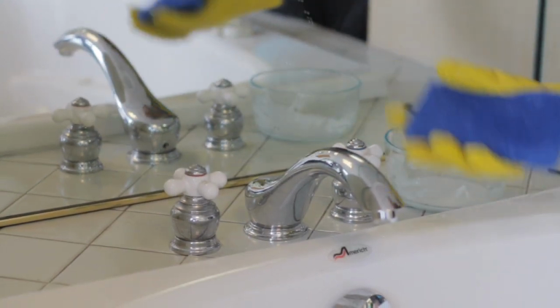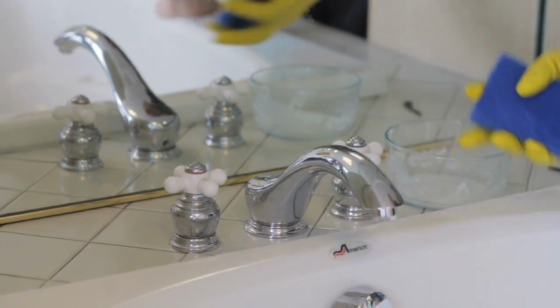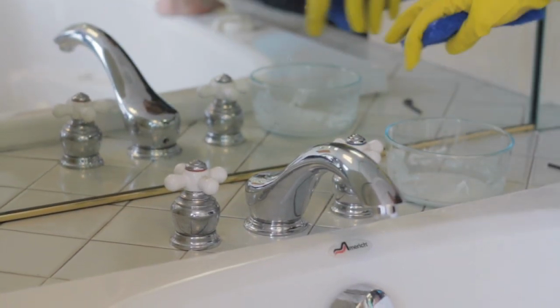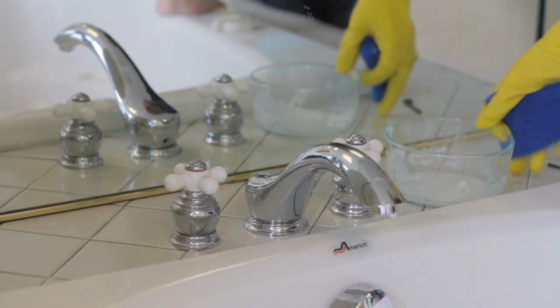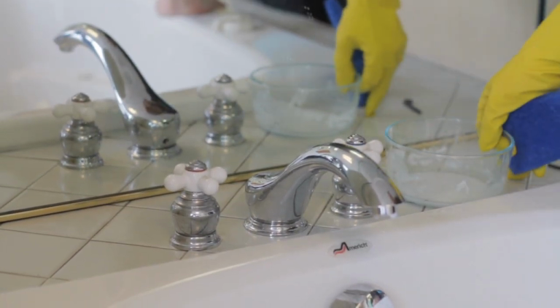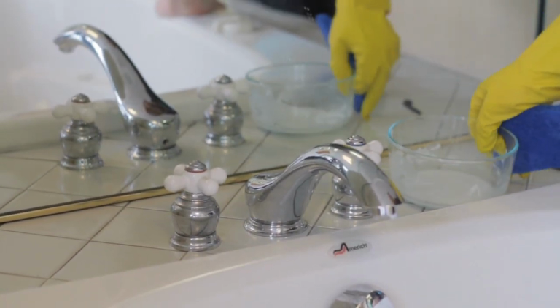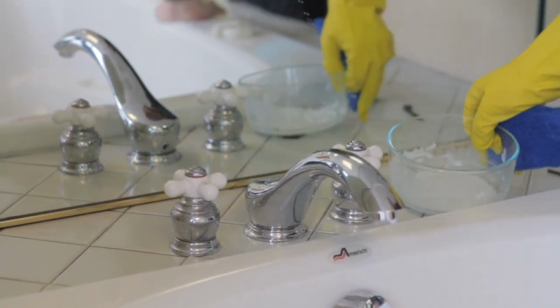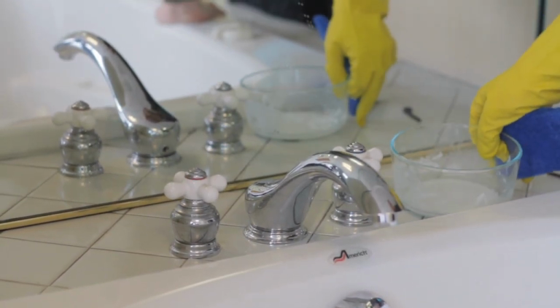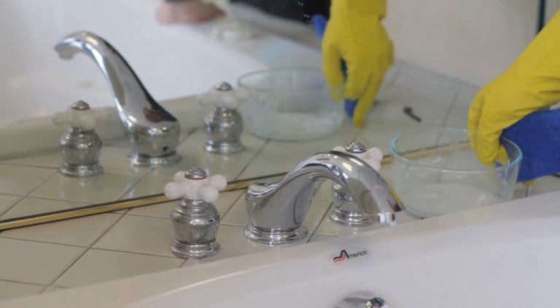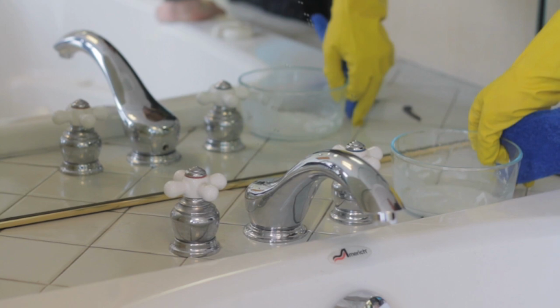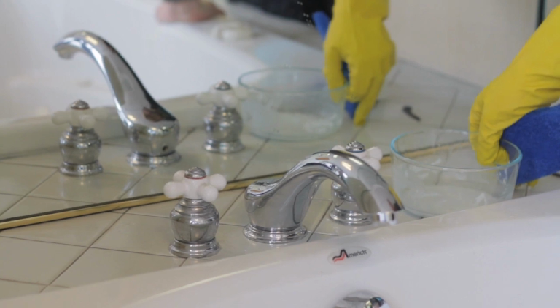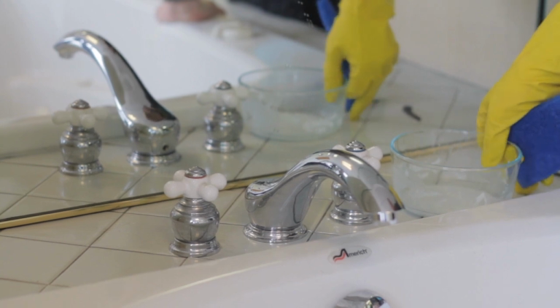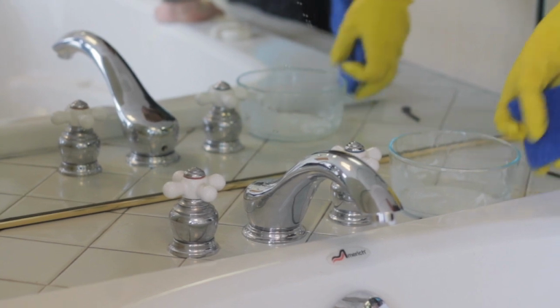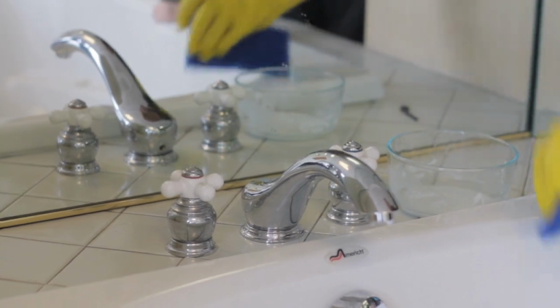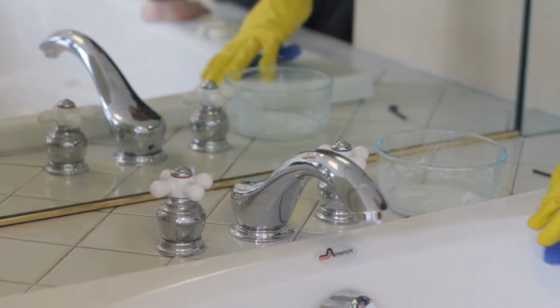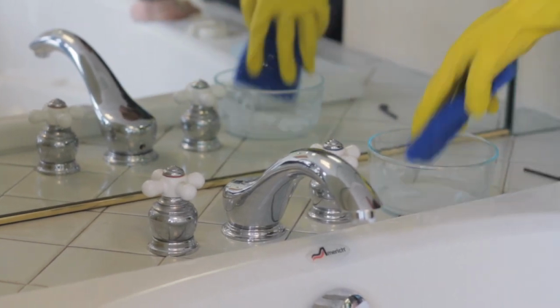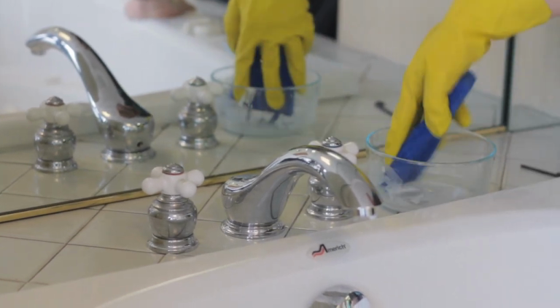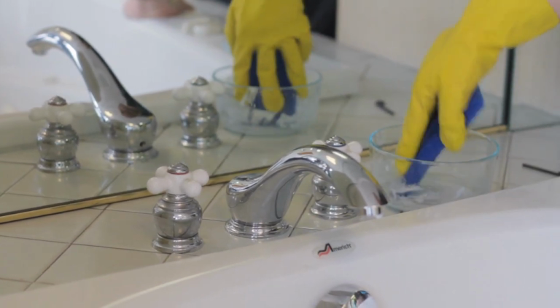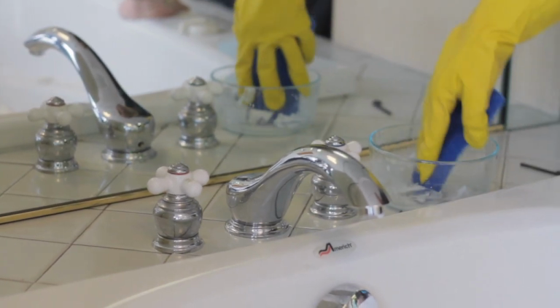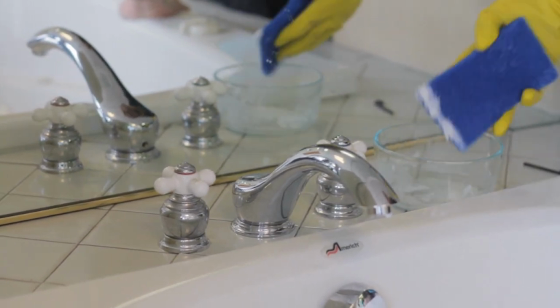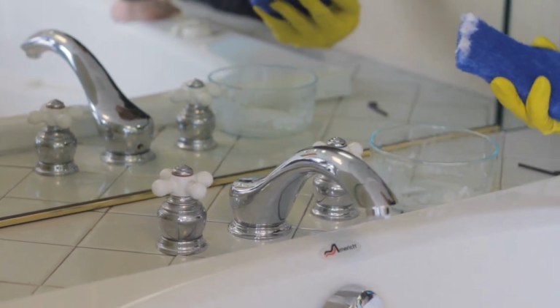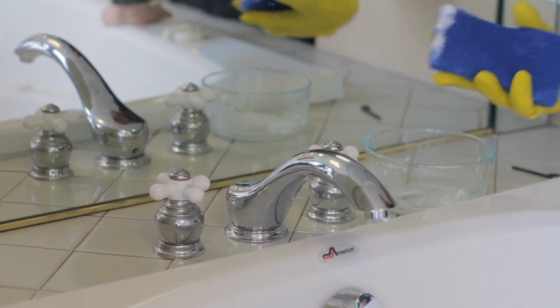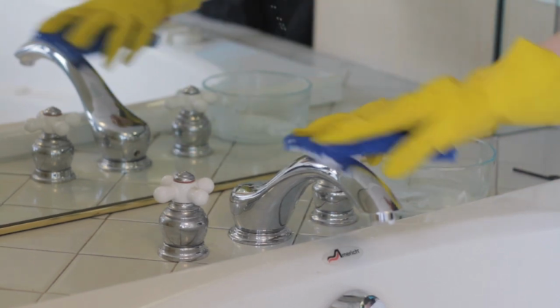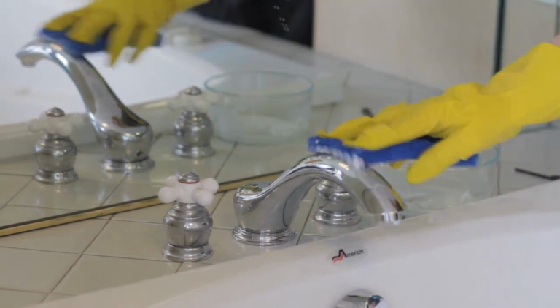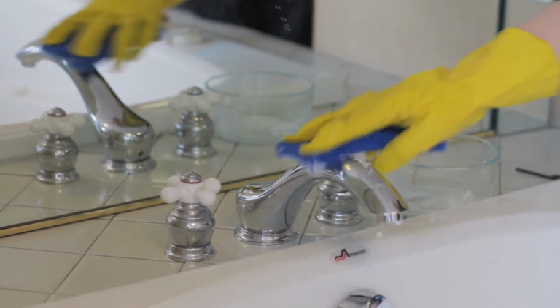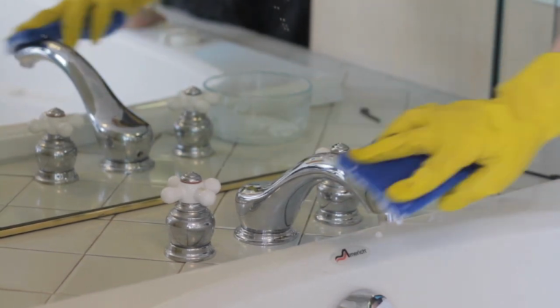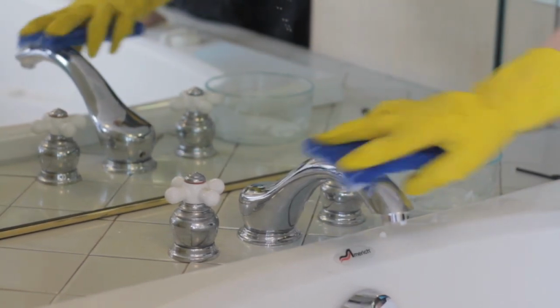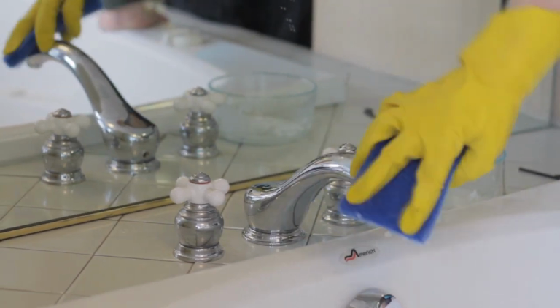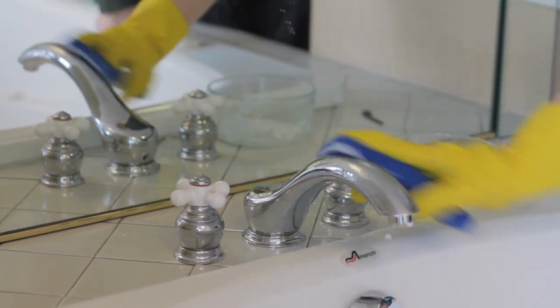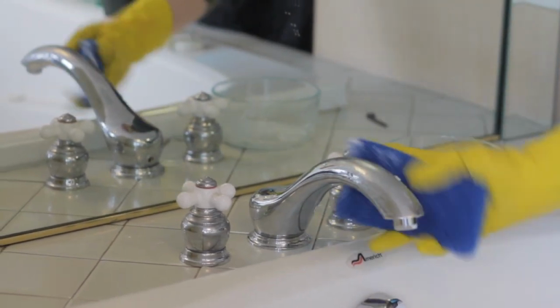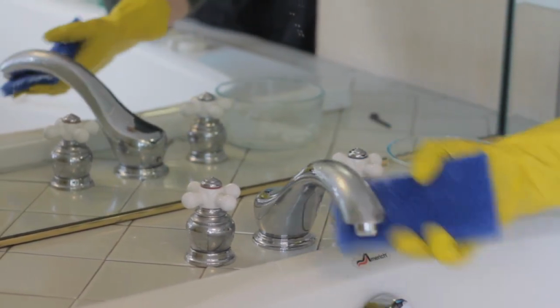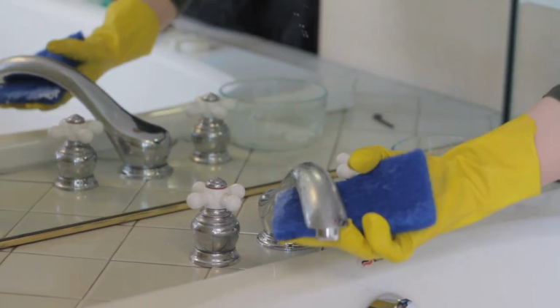What I did was I made a paste out of one part vinegar, three parts baking soda. You want it pretty thick. It really breaks down water spots and hard water lime scale, and just scrub the whole fixture.